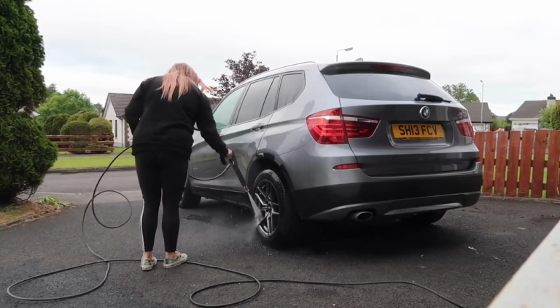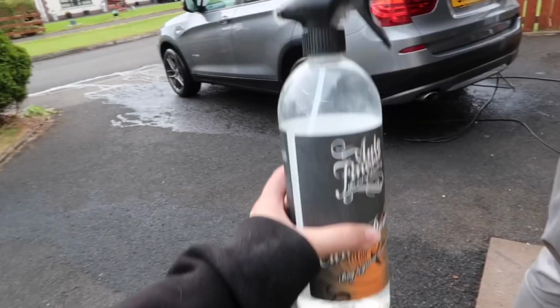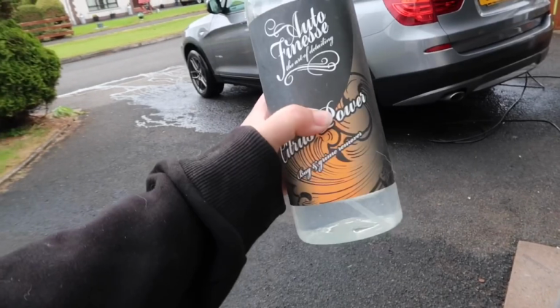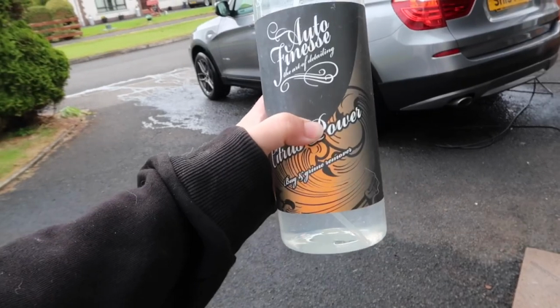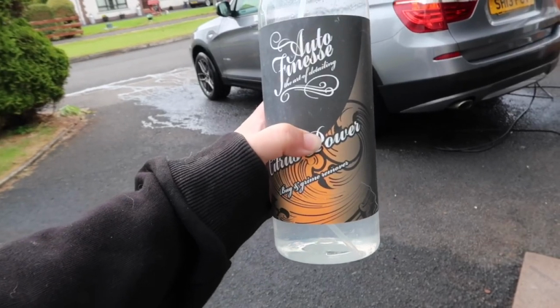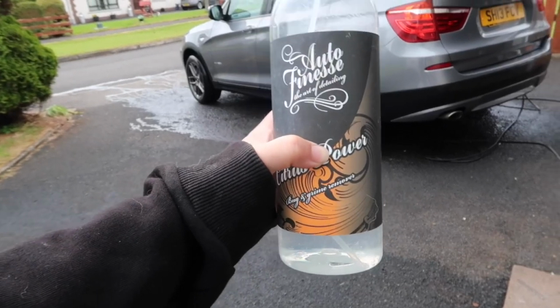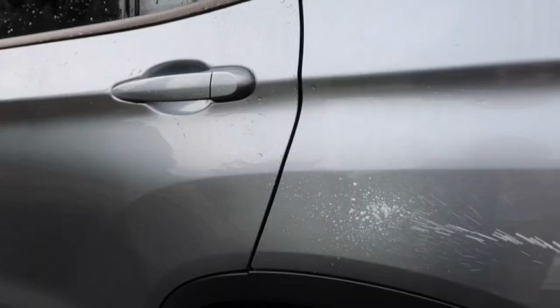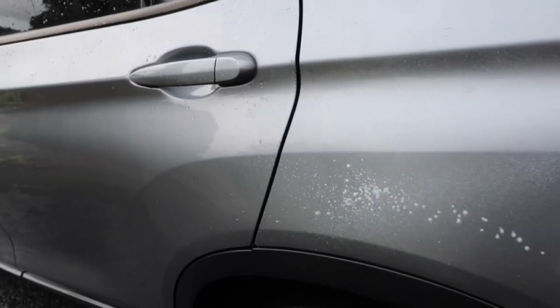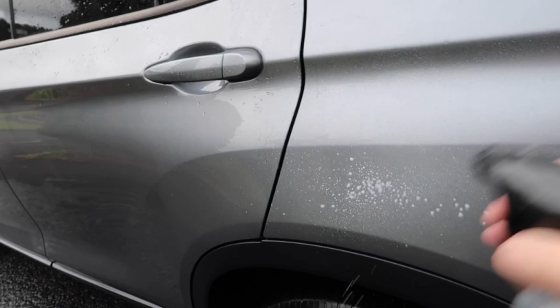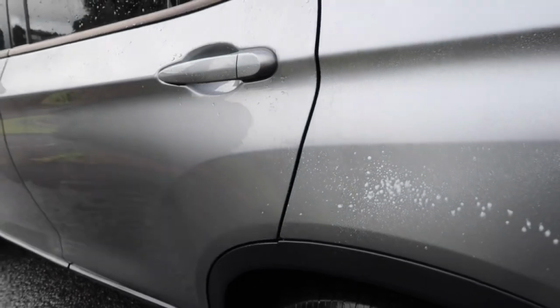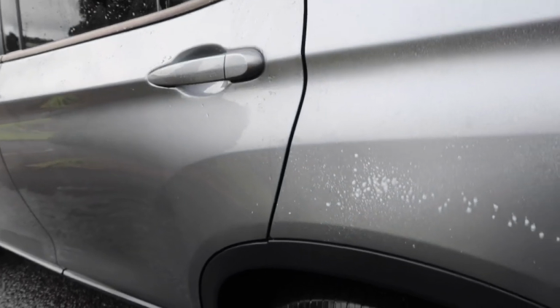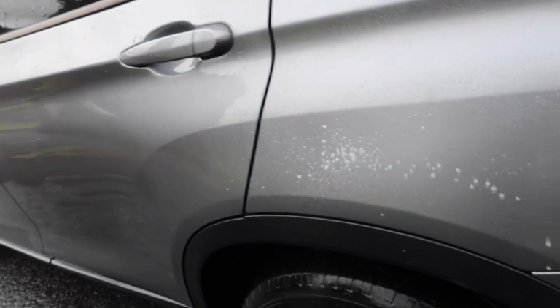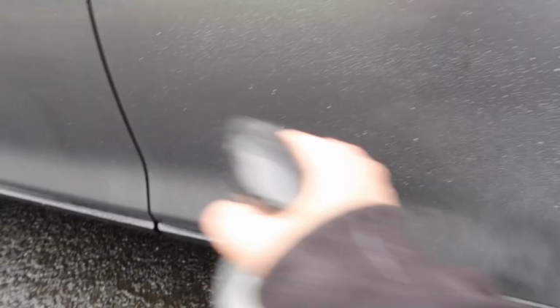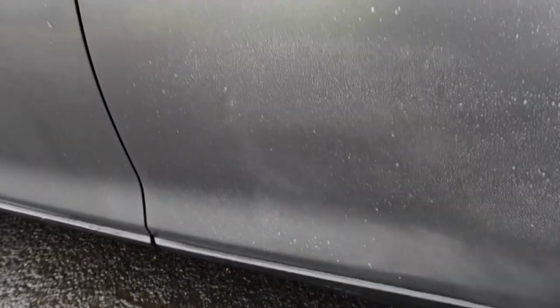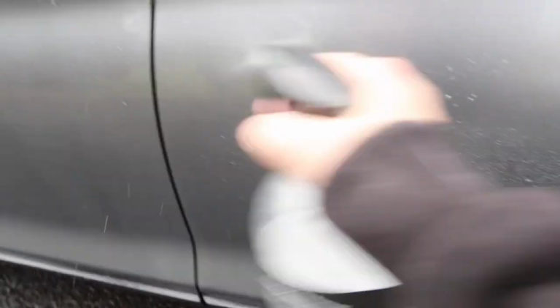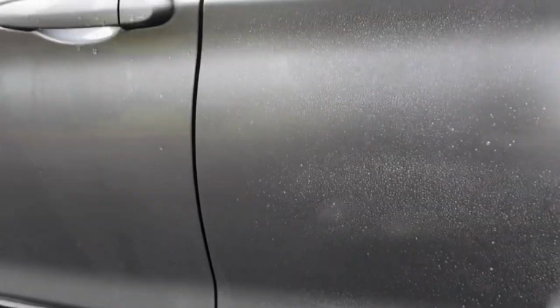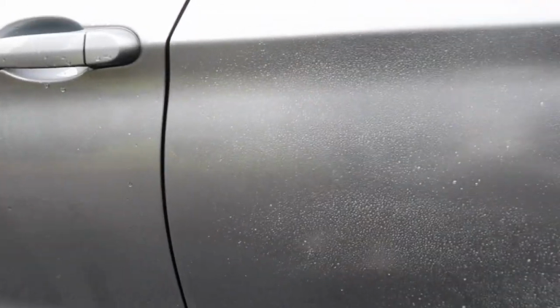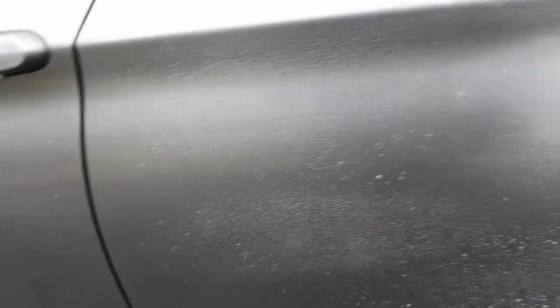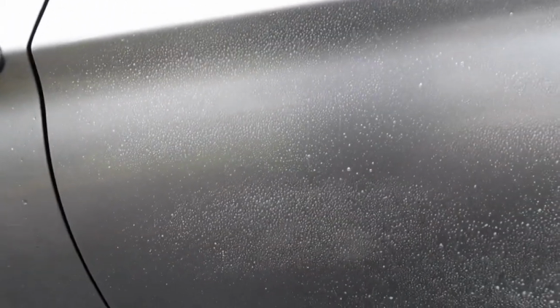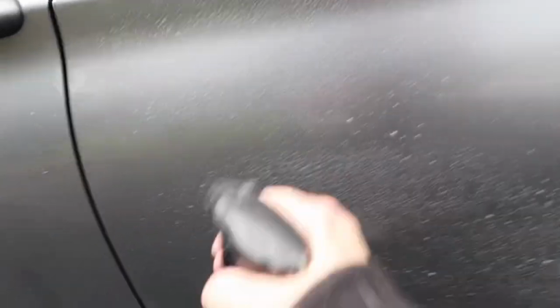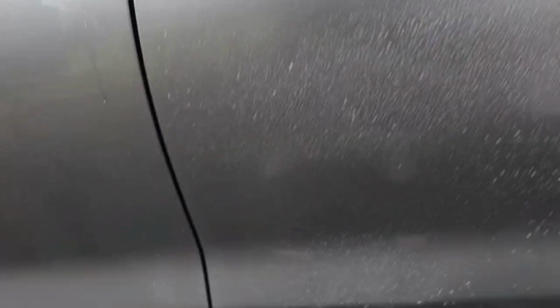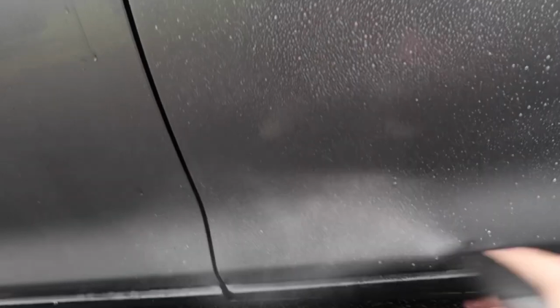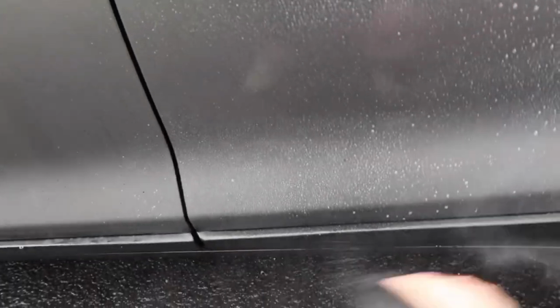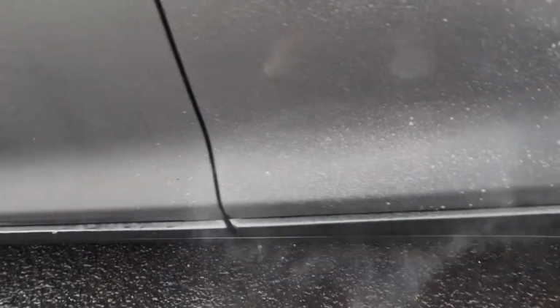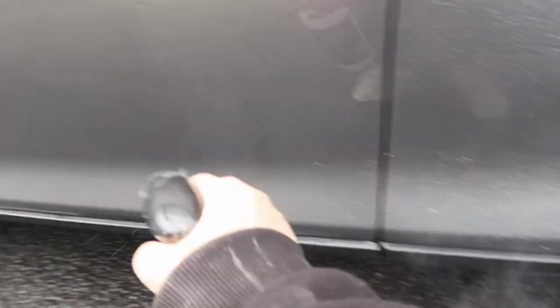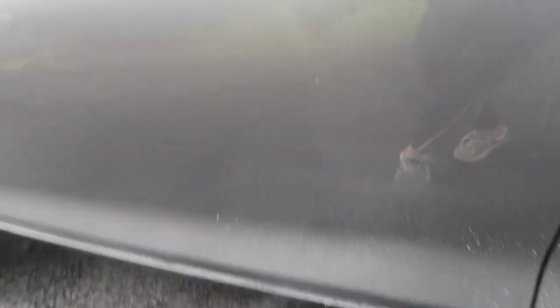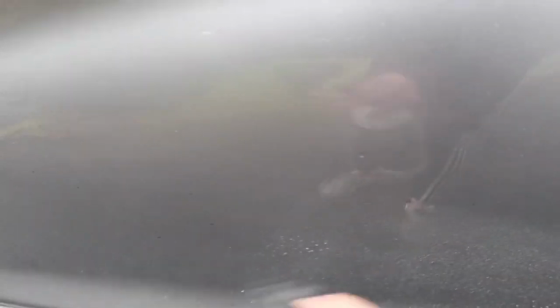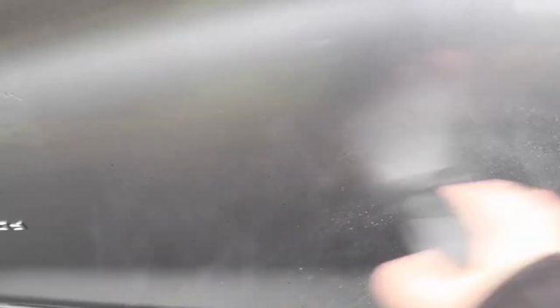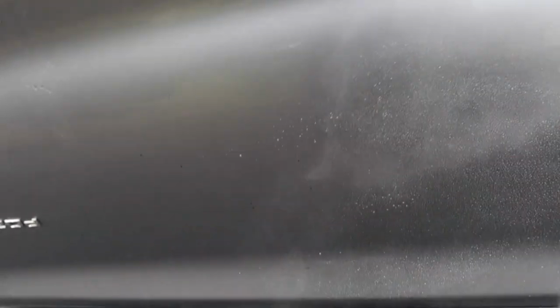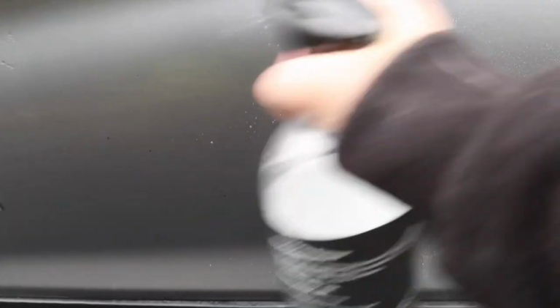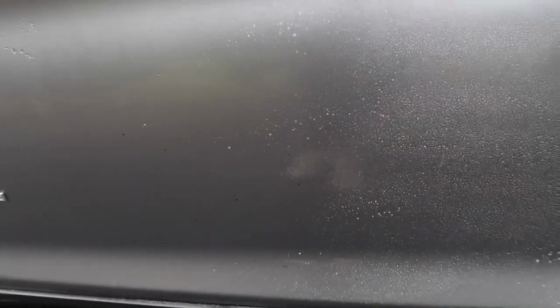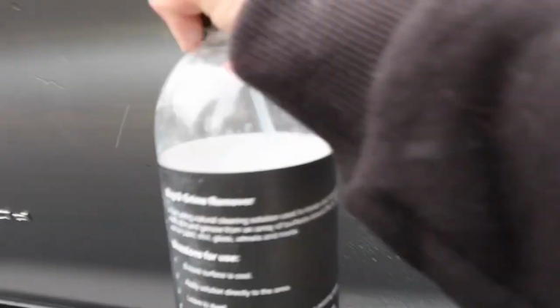In this bottle is Billet APC. I thought it would be a good idea to use APC as almost a pre-wash to take any of the dirt off before I go ahead and do my other steps.